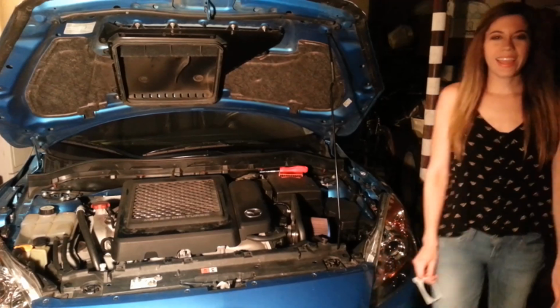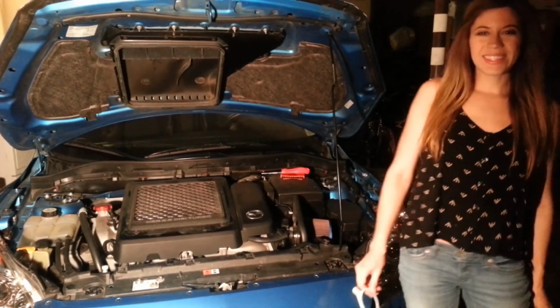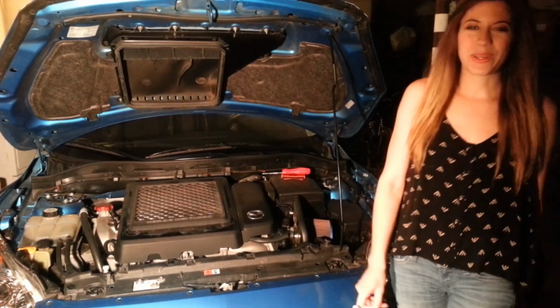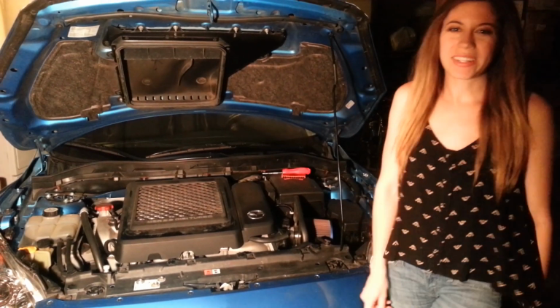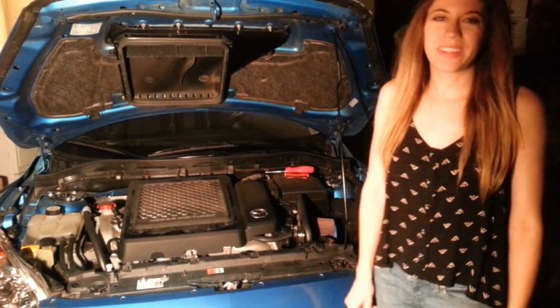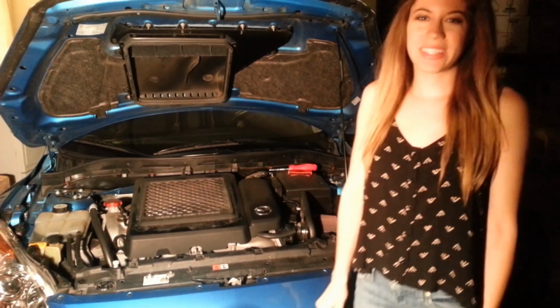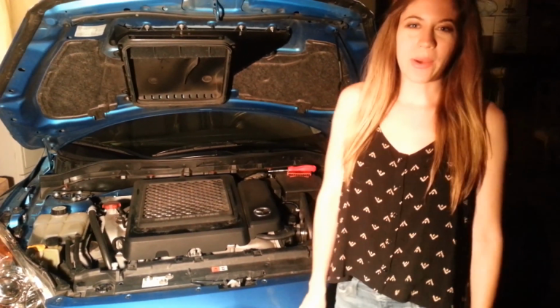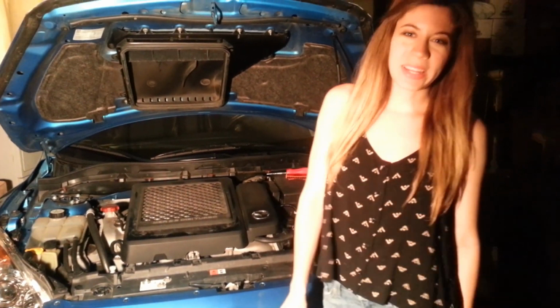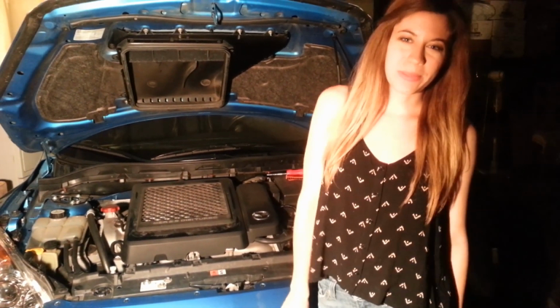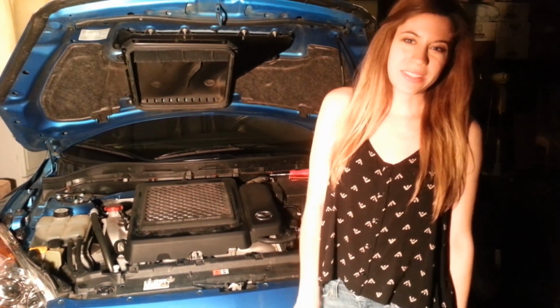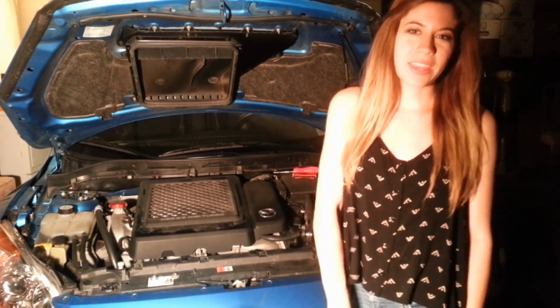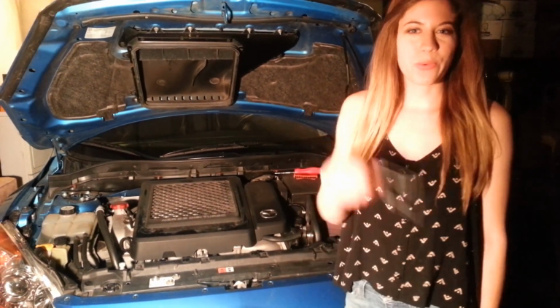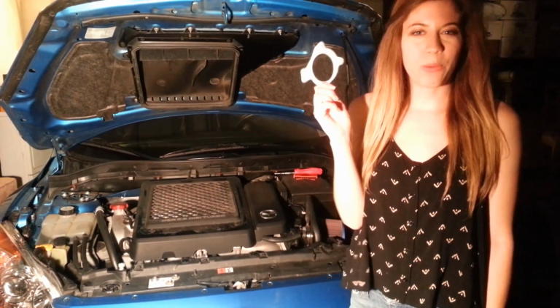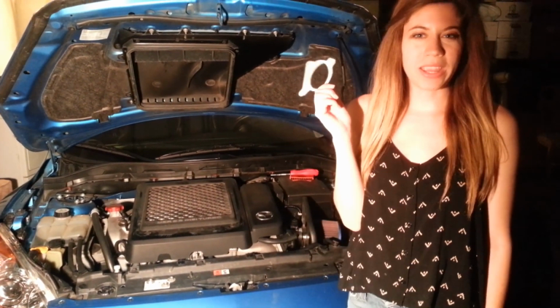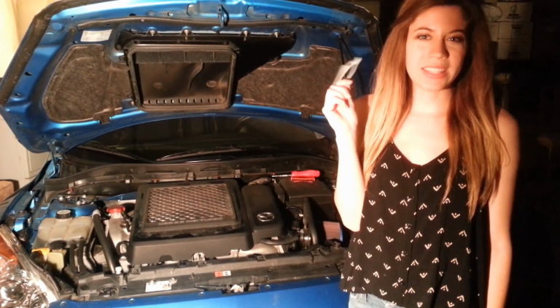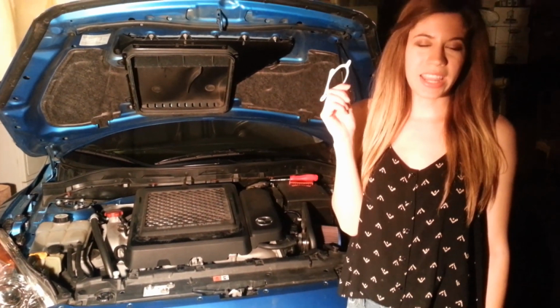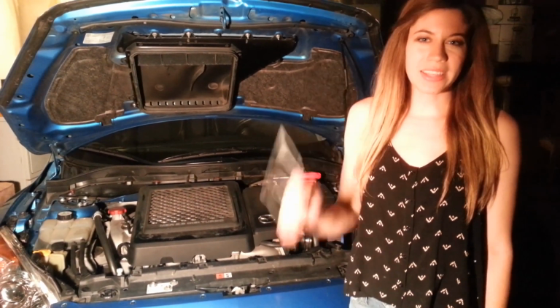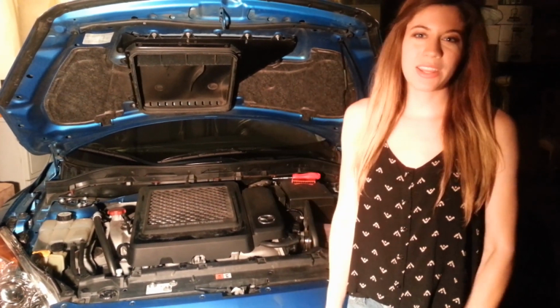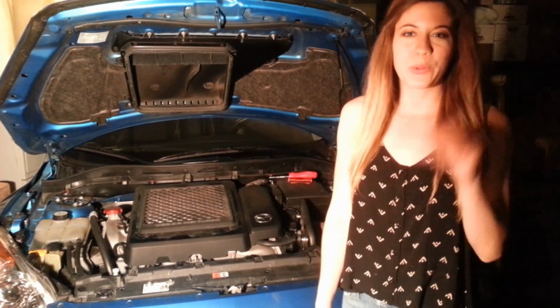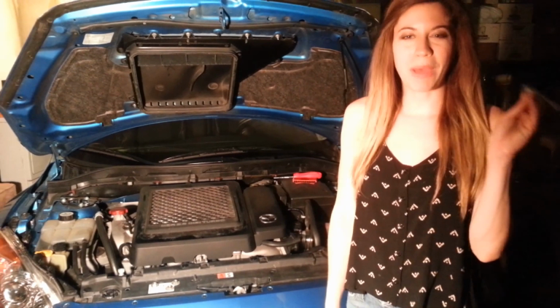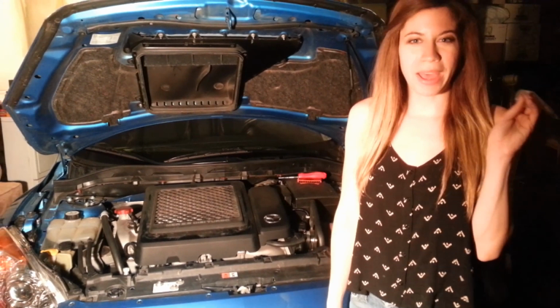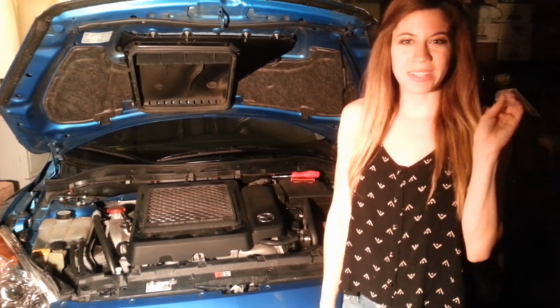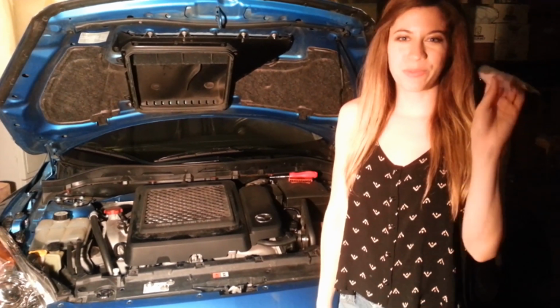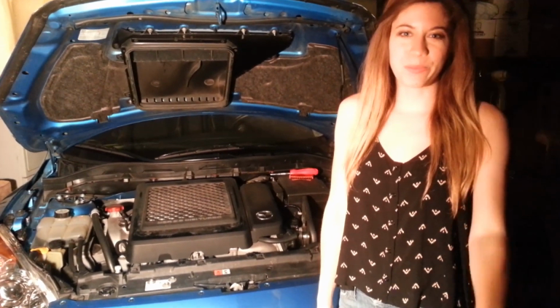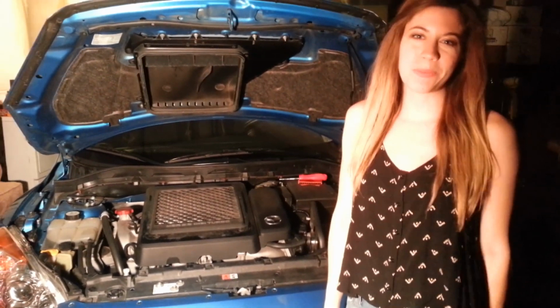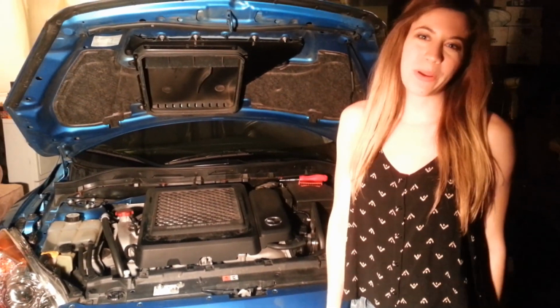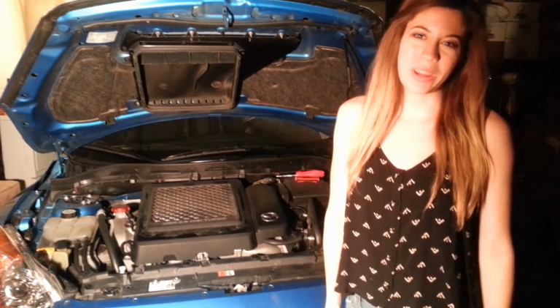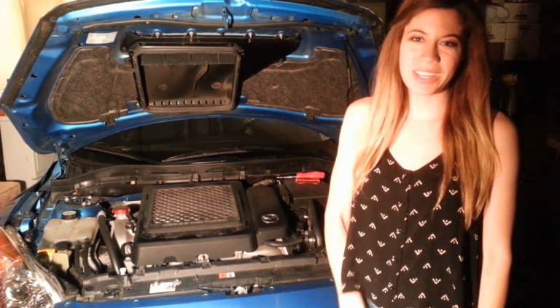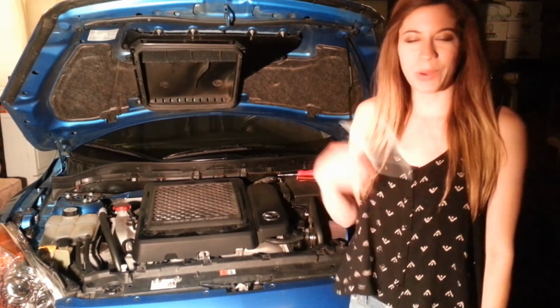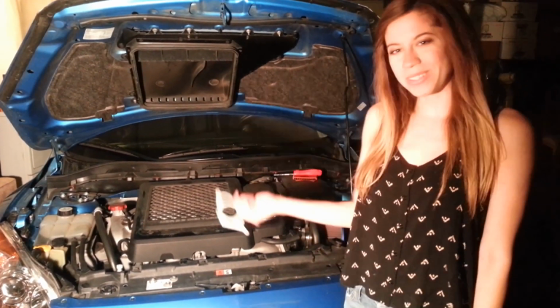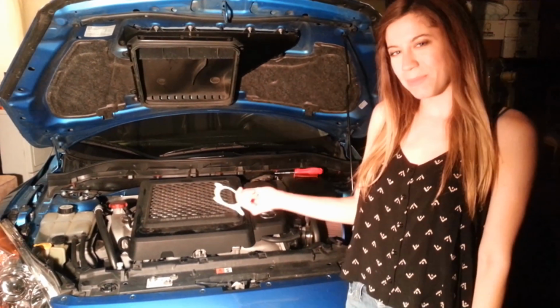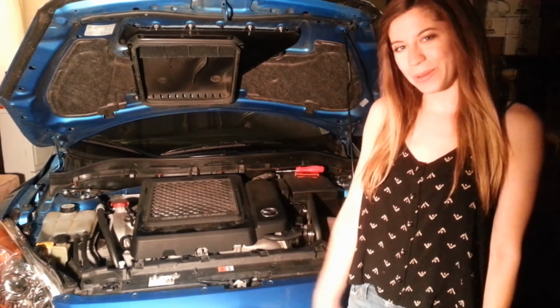Hey guys, welcome back to Everything DIY. Today we're going to be installing this throttle body insulating gasket and coolant bypass system from James Barron Racing into our Mazda Speed 3.